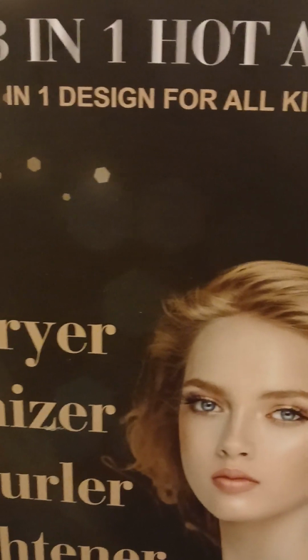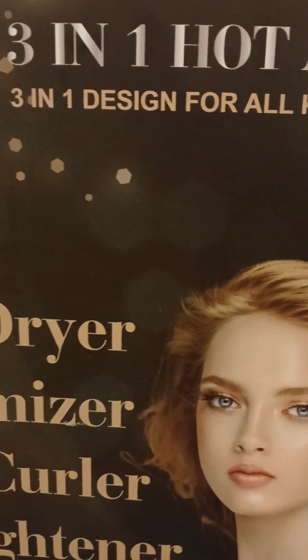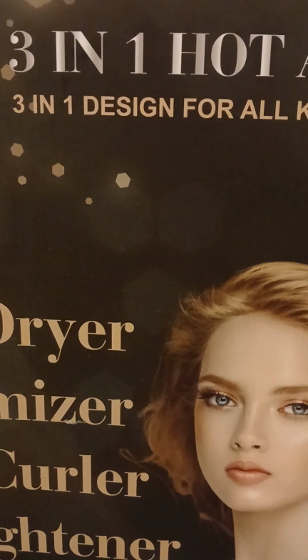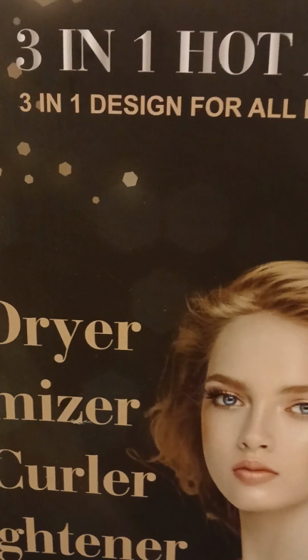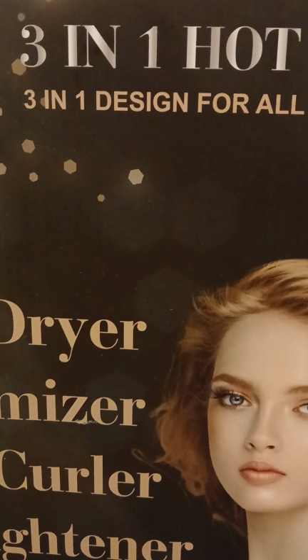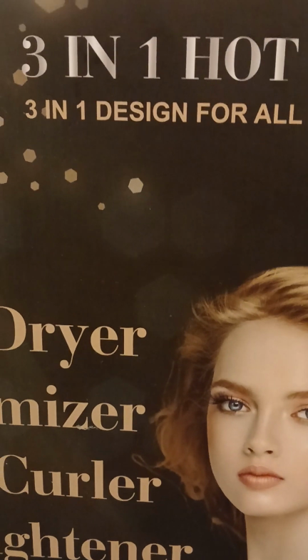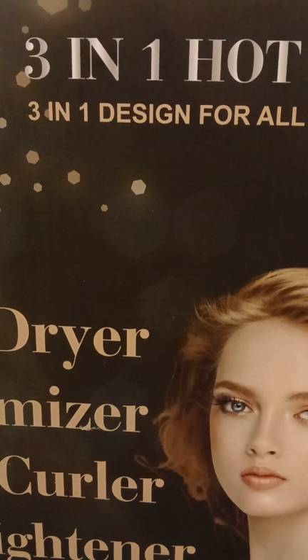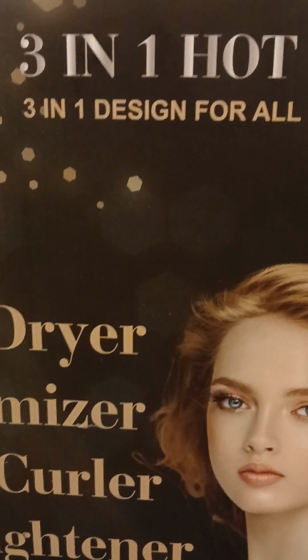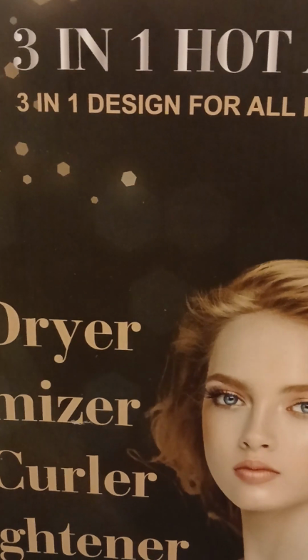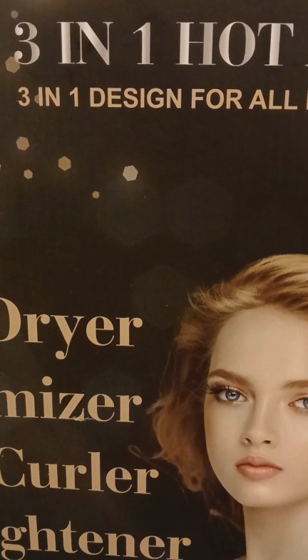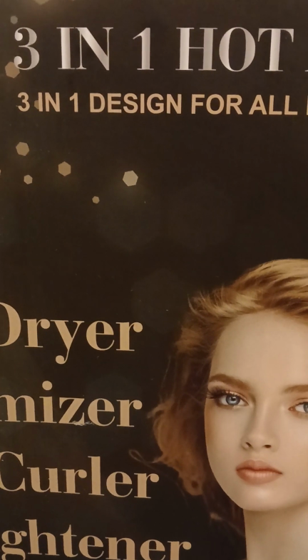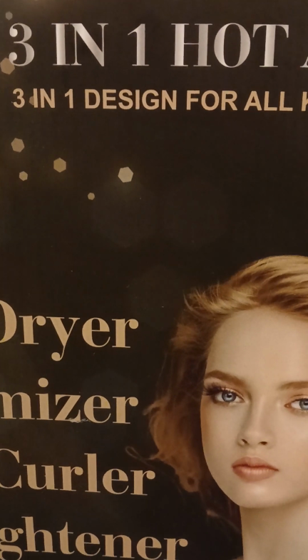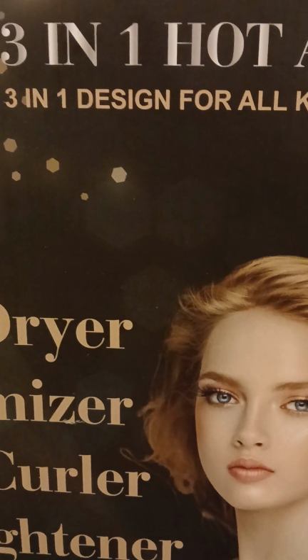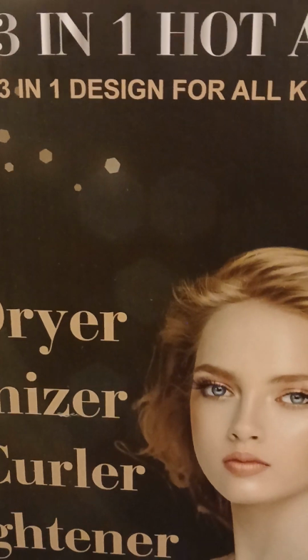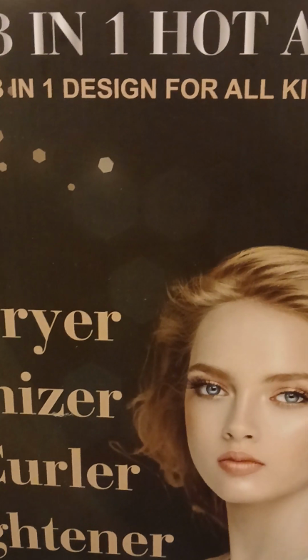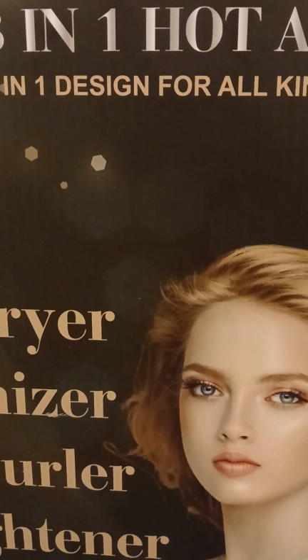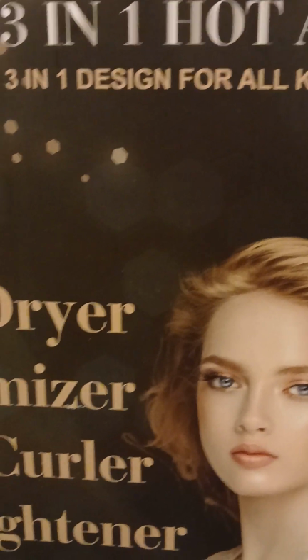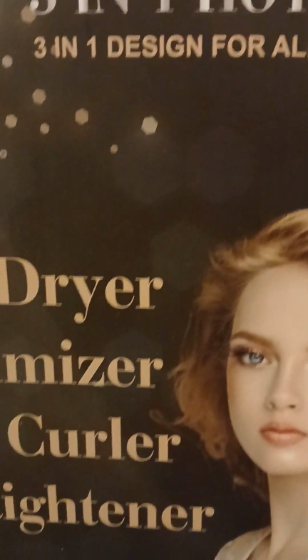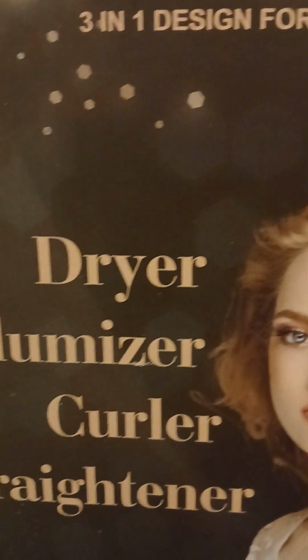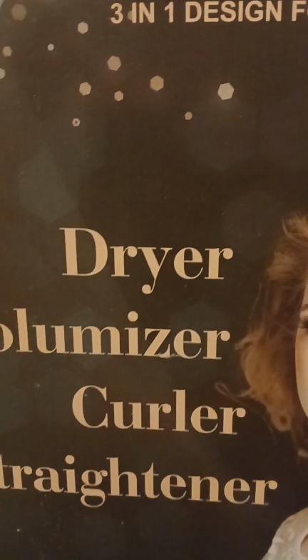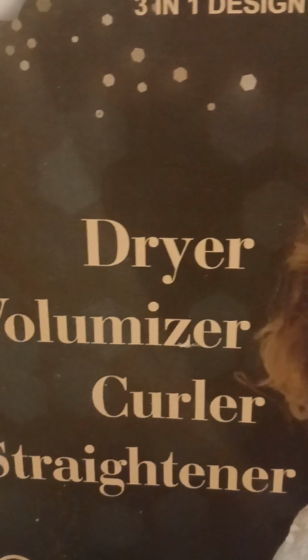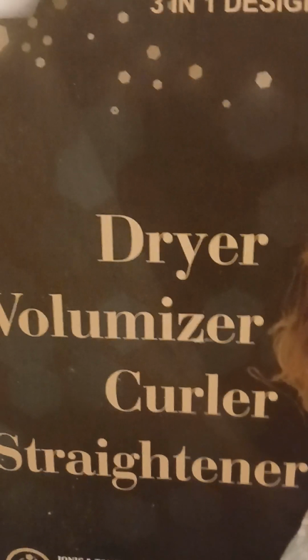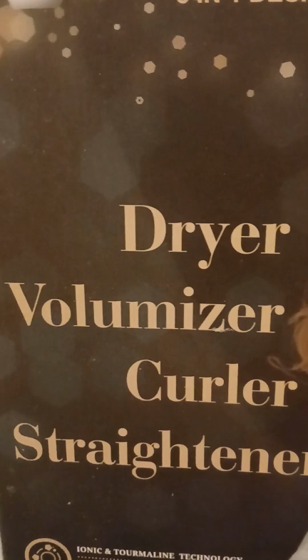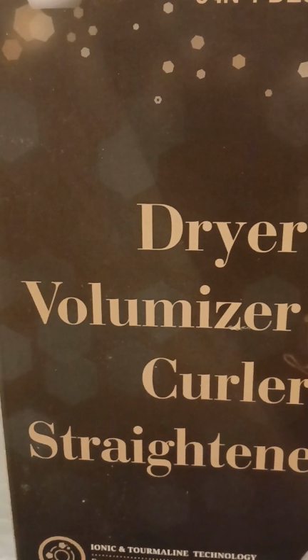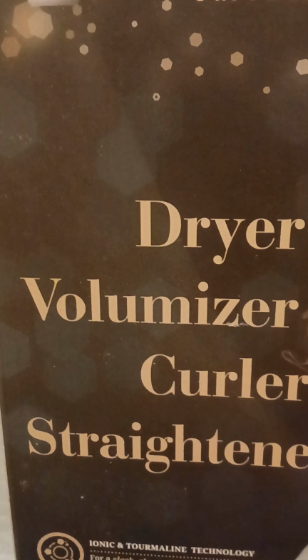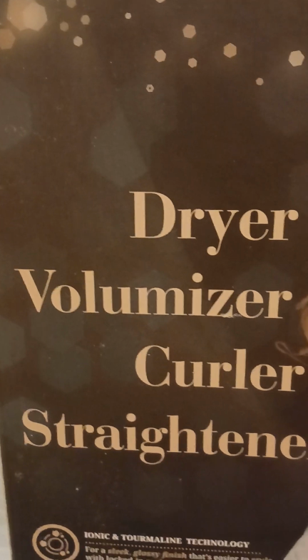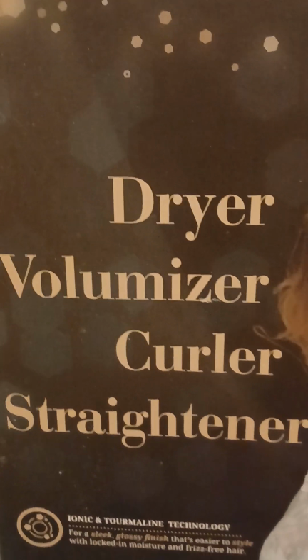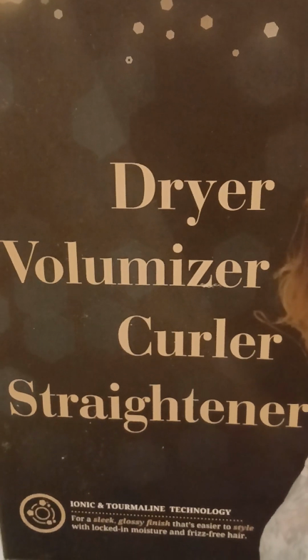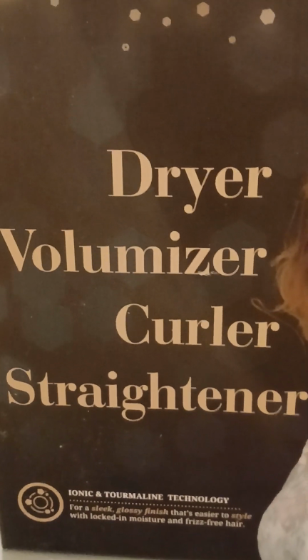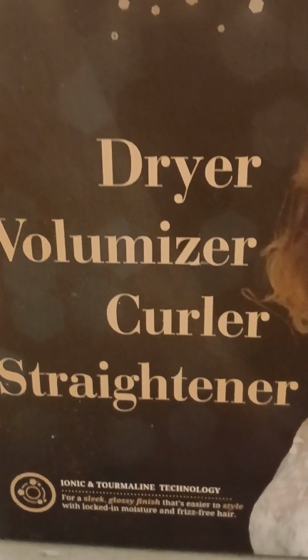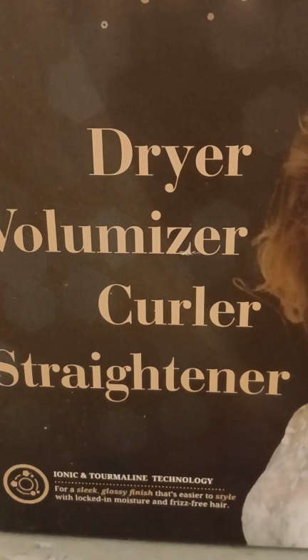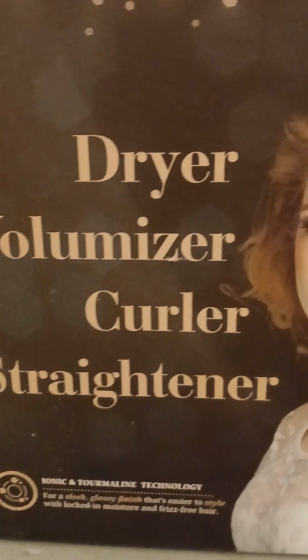It was $36.99, then it had a coupon — you click and get an extra $5 off, so I paid $31. It's a dryer, a volumizer, a curler, and a straightener.